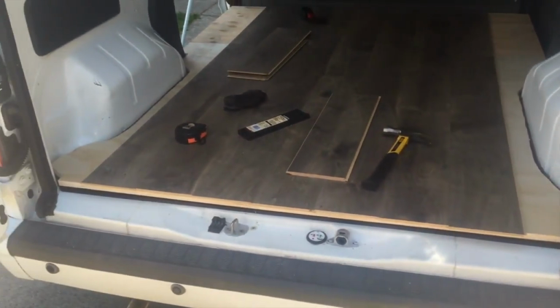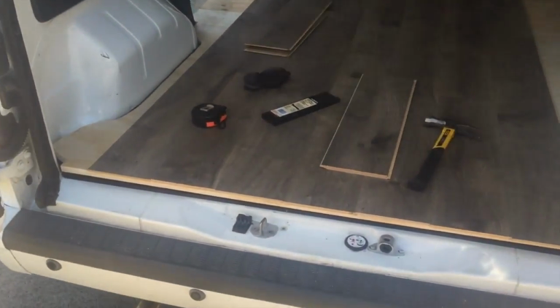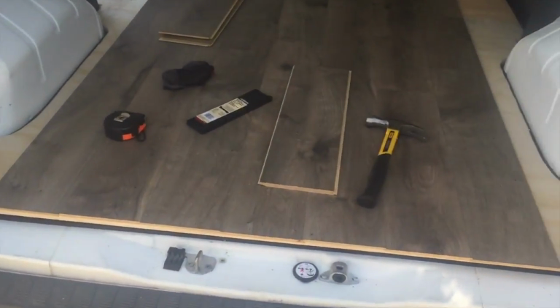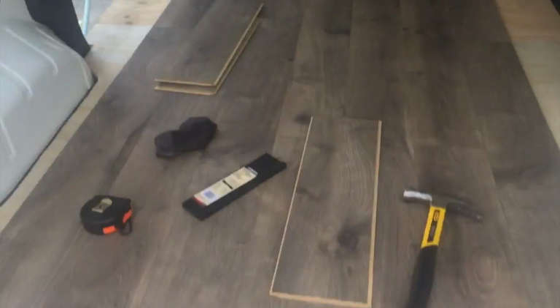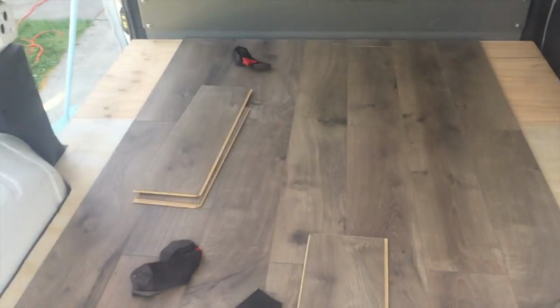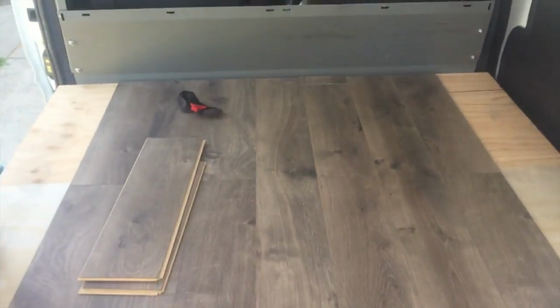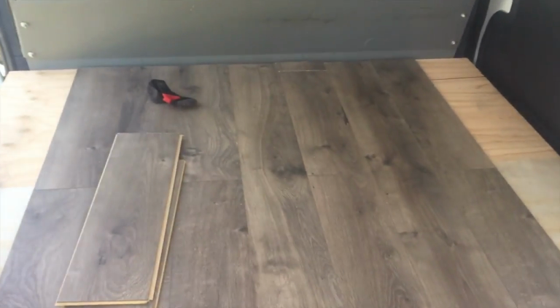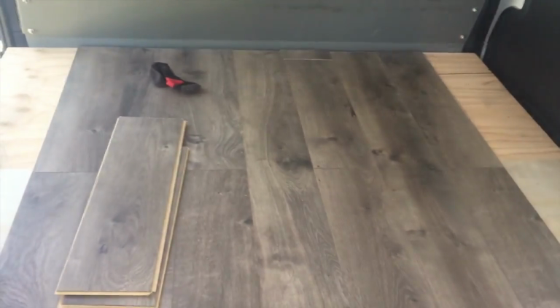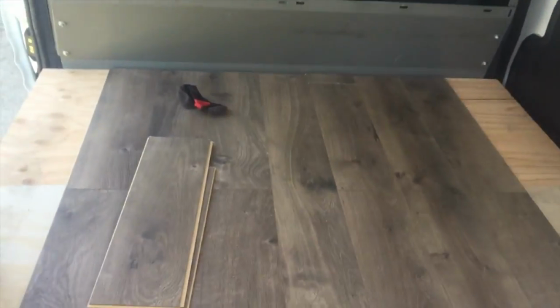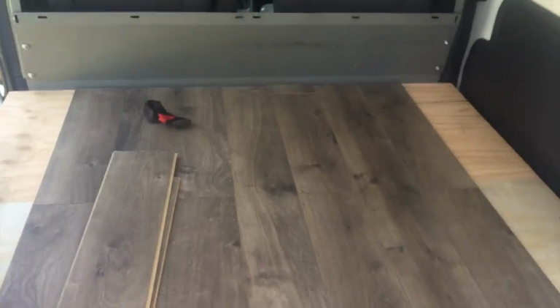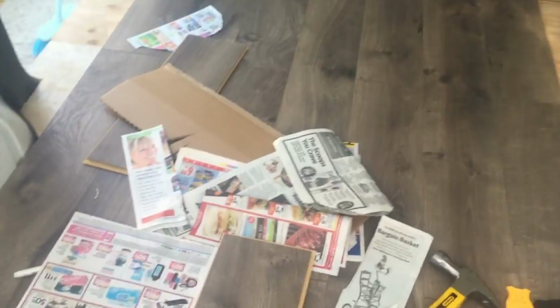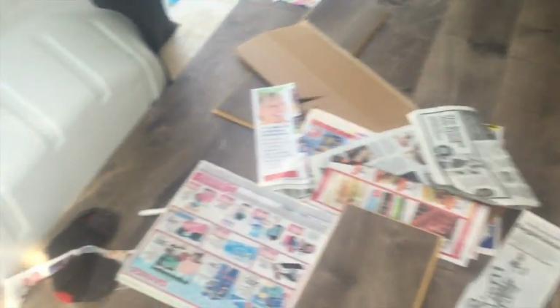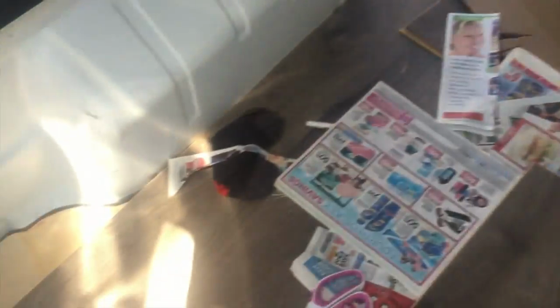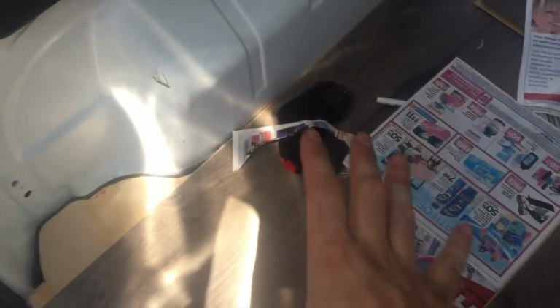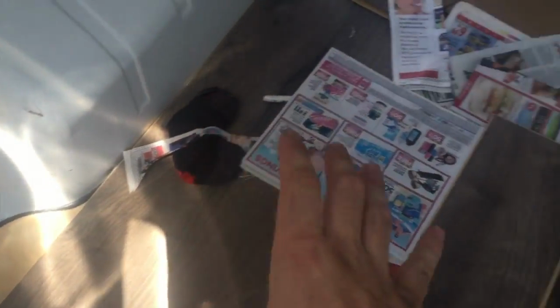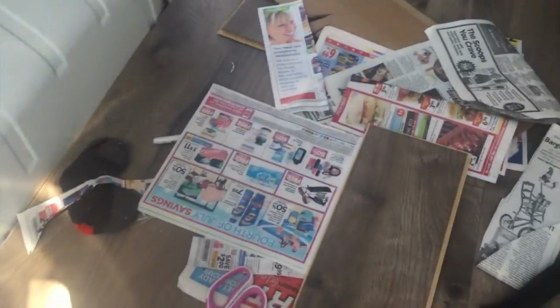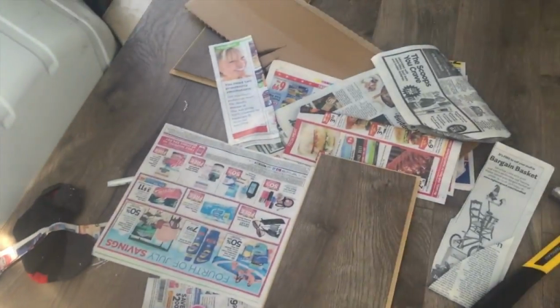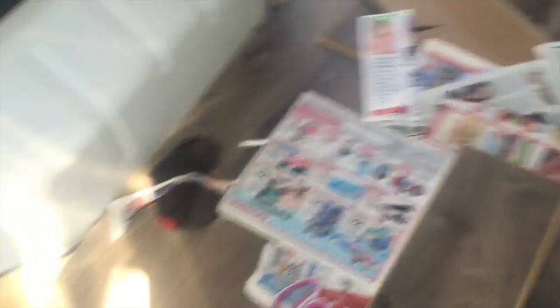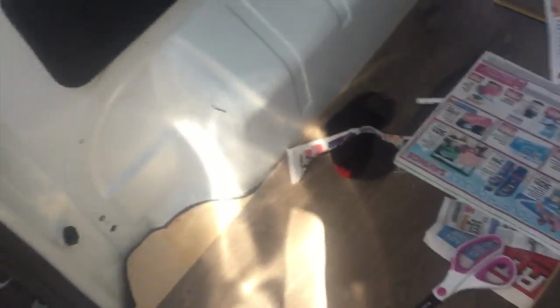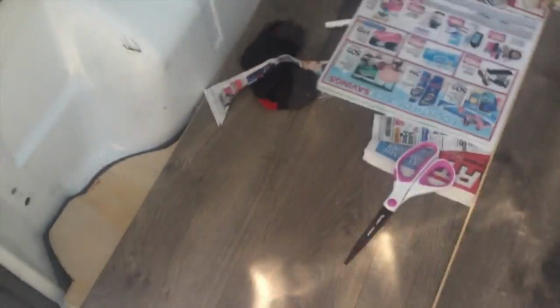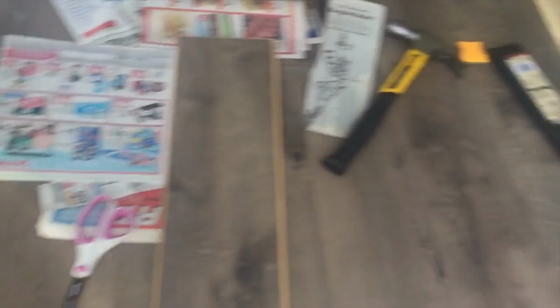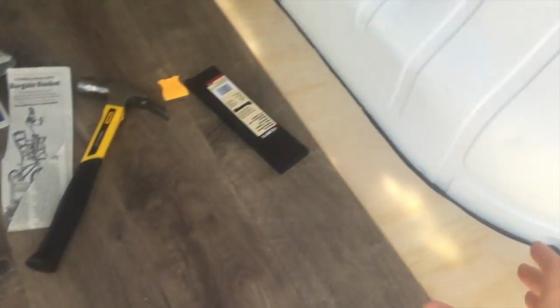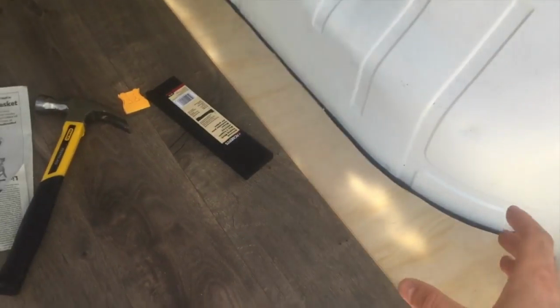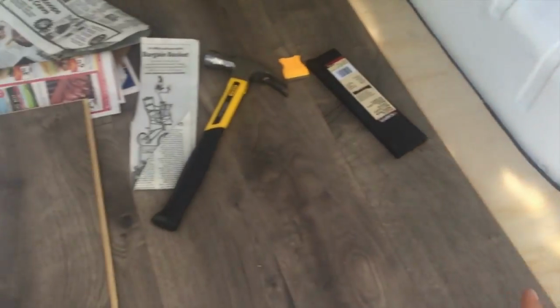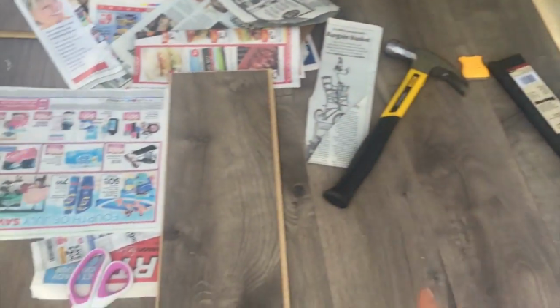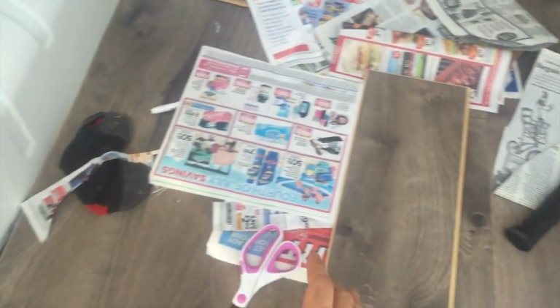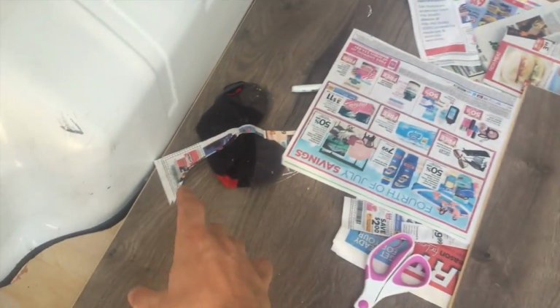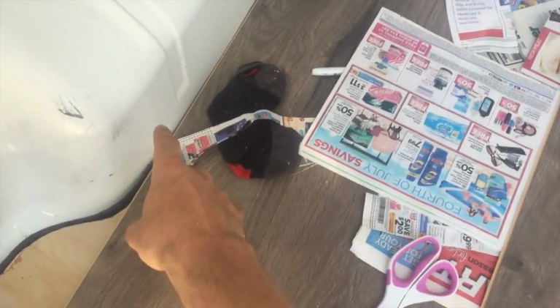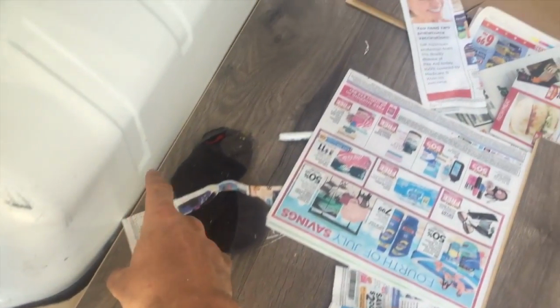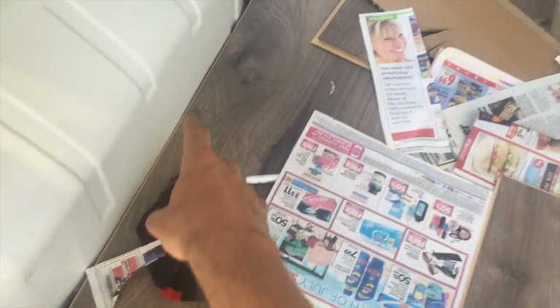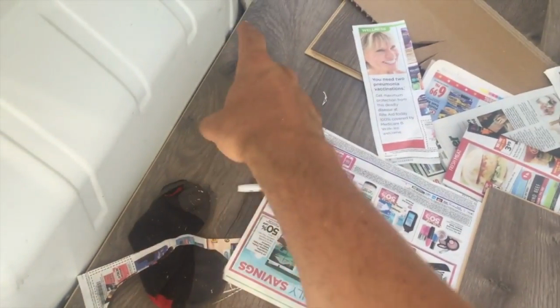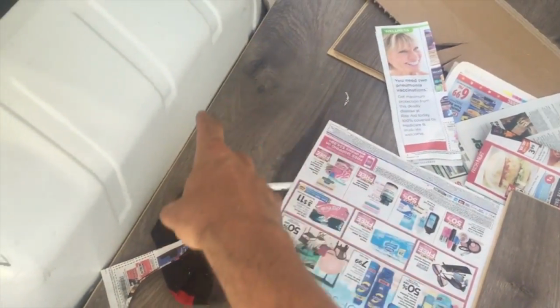I'm starting to get the wood plank flooring all cut to size in here. Not going to lie, this part is very frustrating and very difficult. What I decided to do is push the floor to one side so it has a solid edge over there.